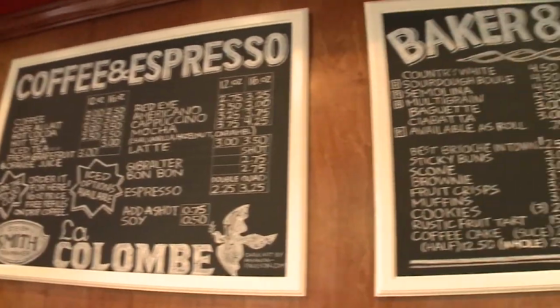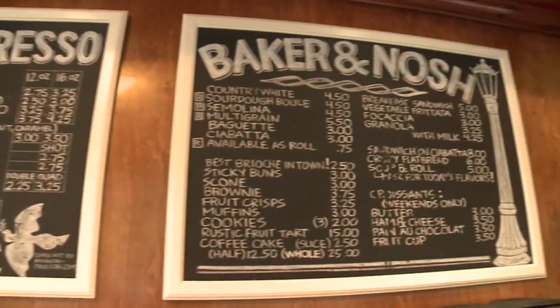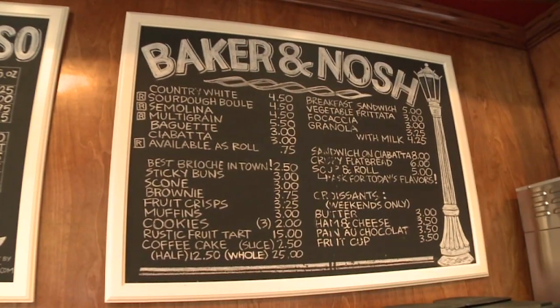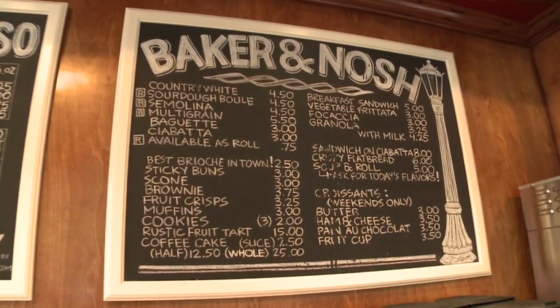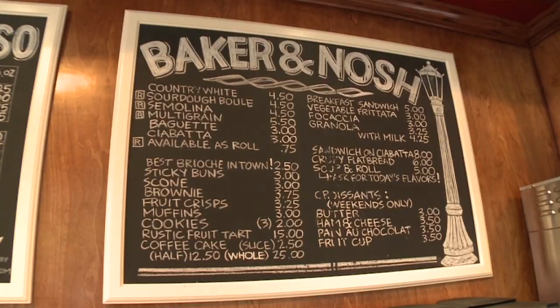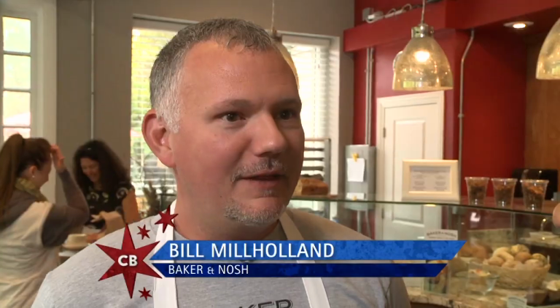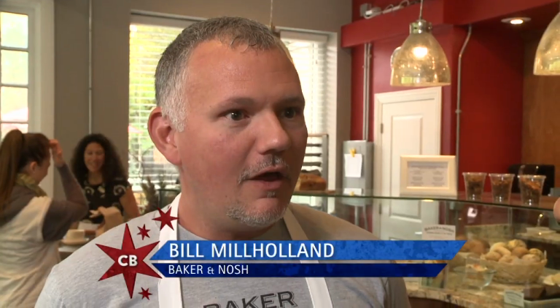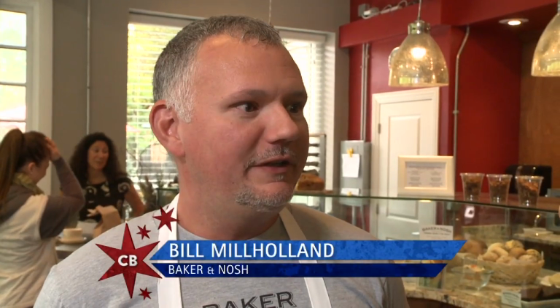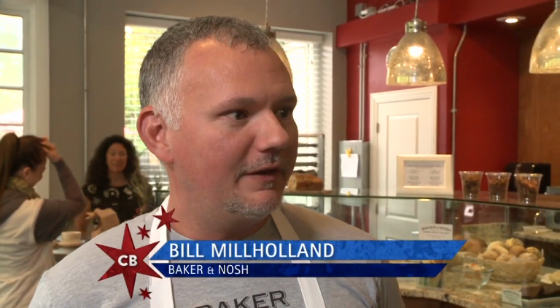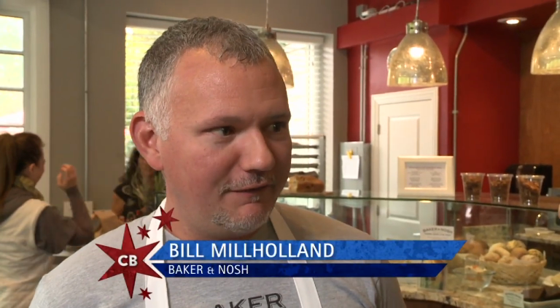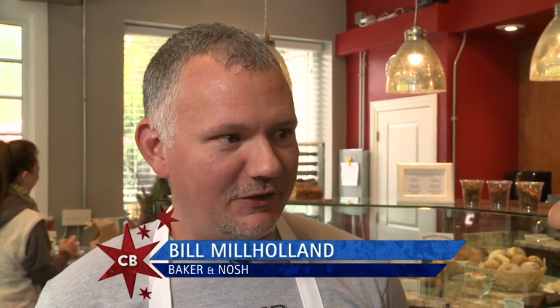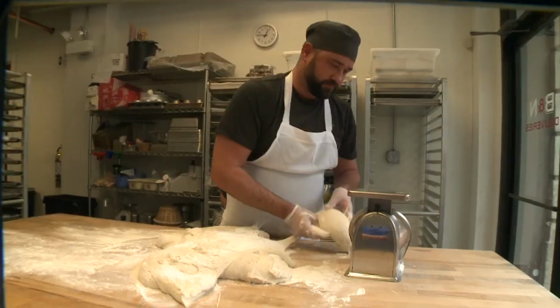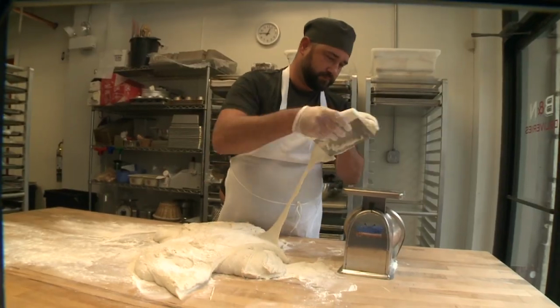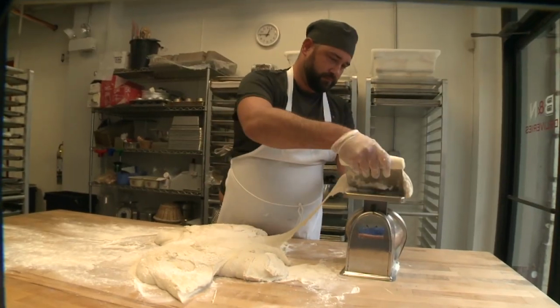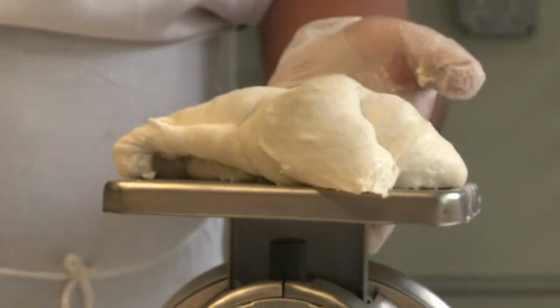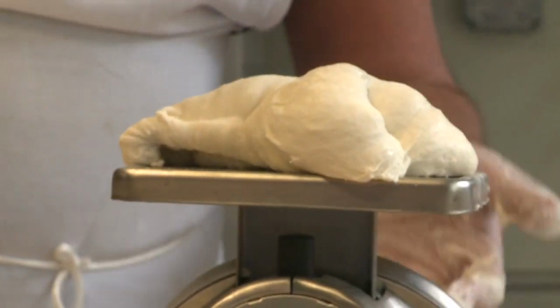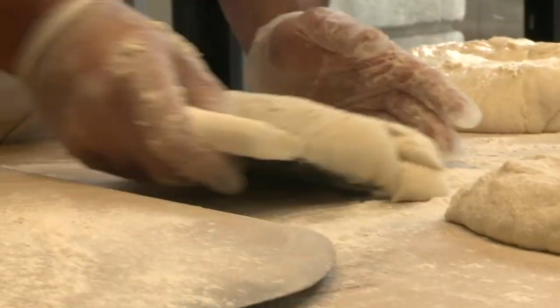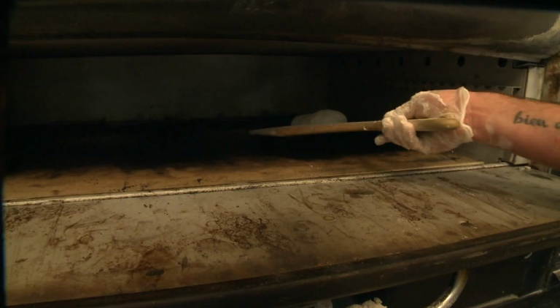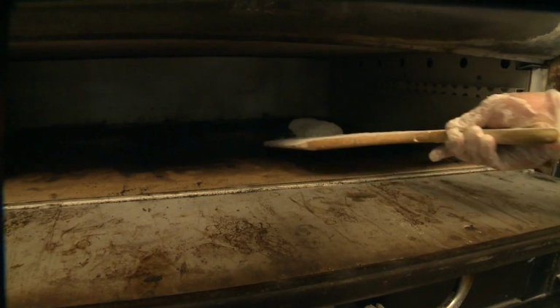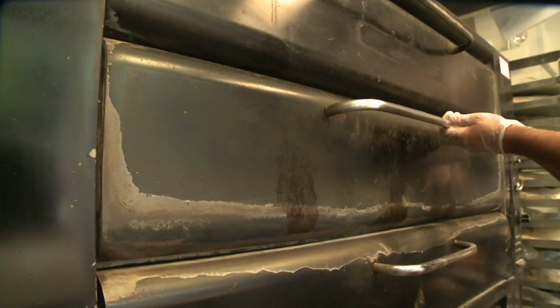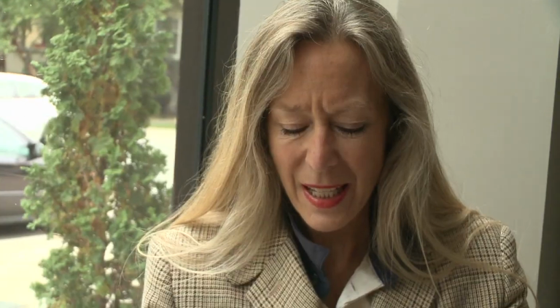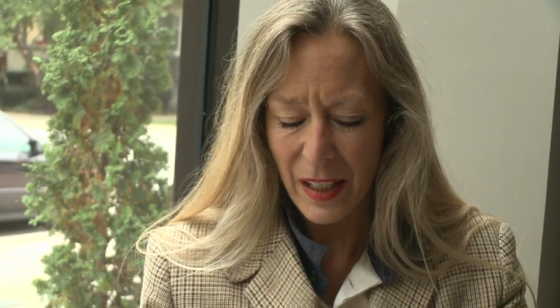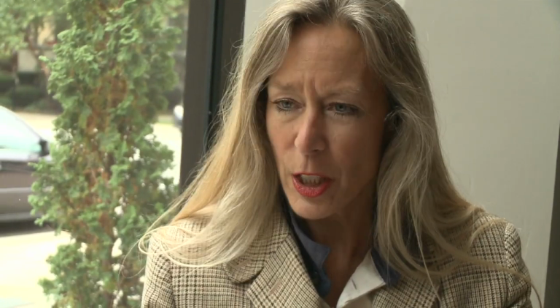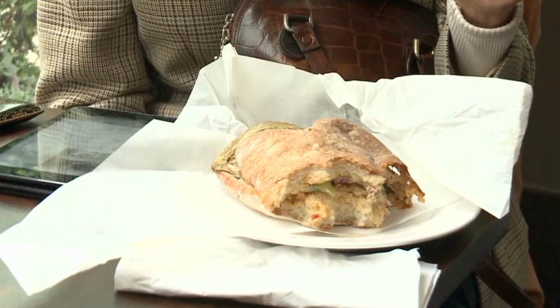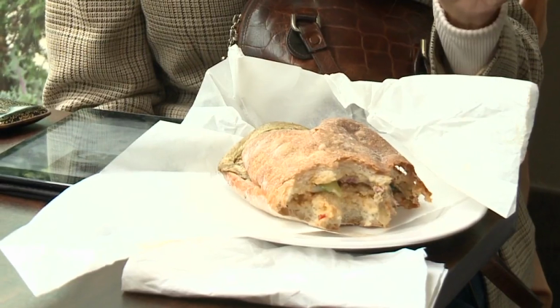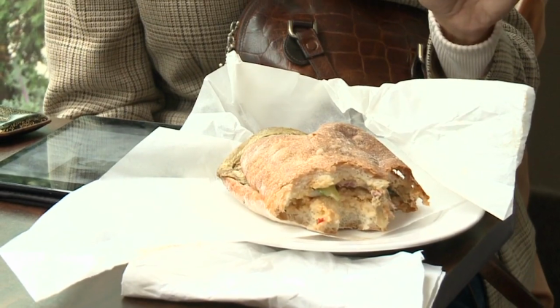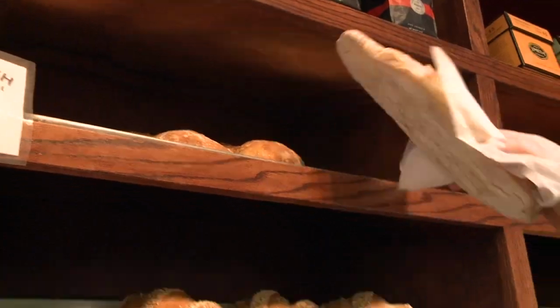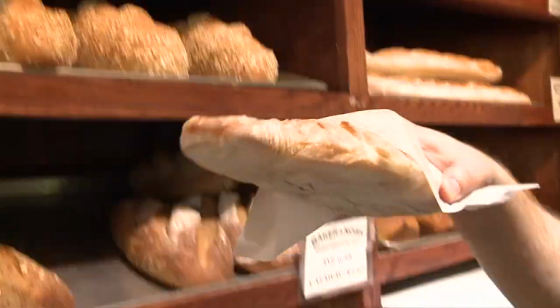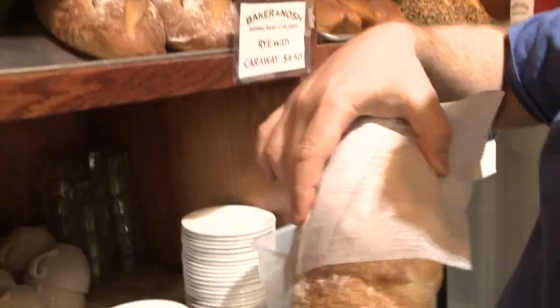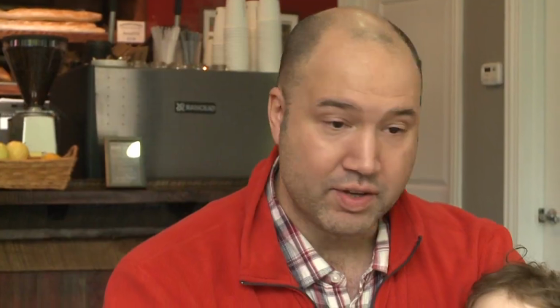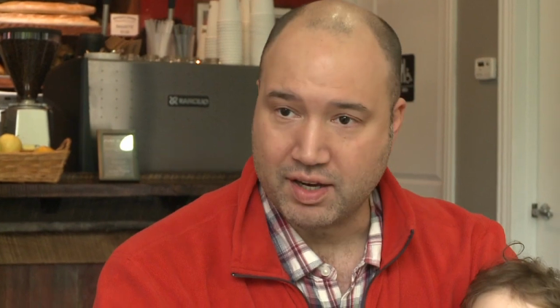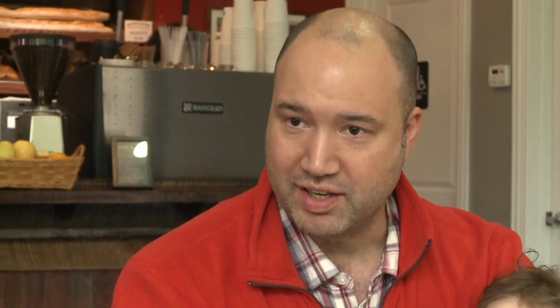We have a whole variety of breakfast pastries, and for lunch we do six different sandwiches that we make here on our bread. It's got that hard crunch on the outside and then that soft inside. I only buy our bread here.